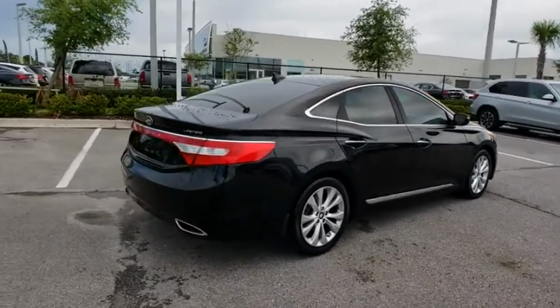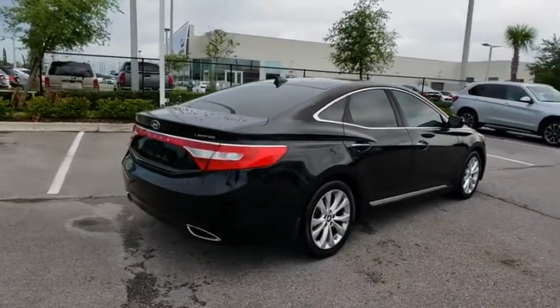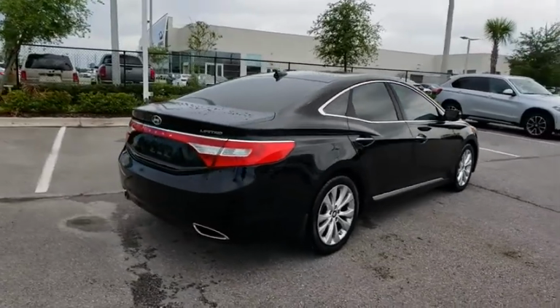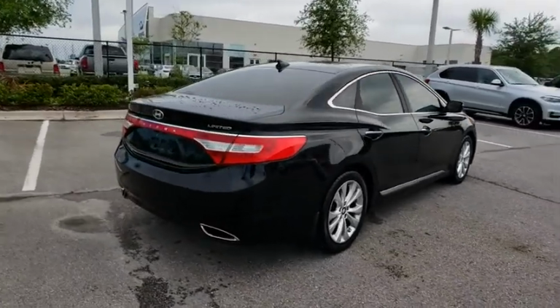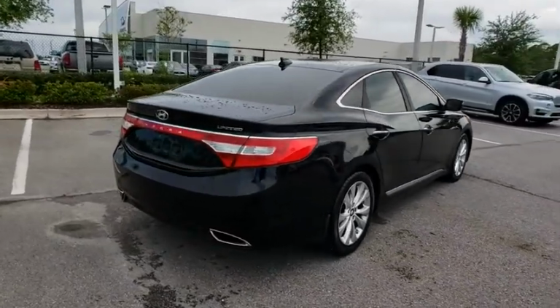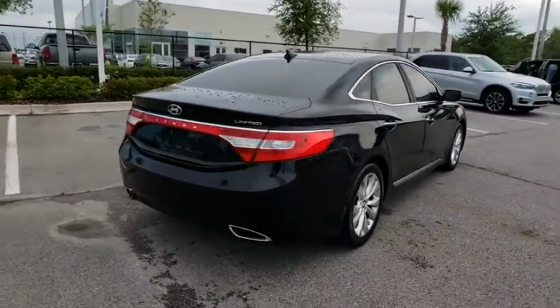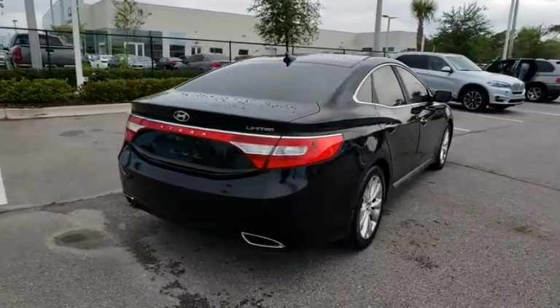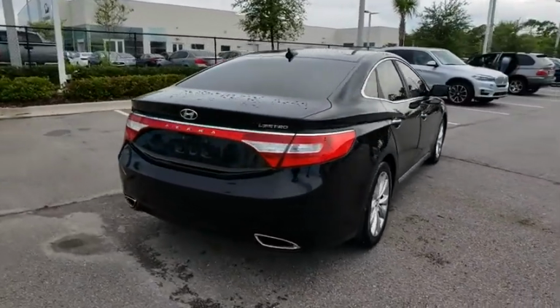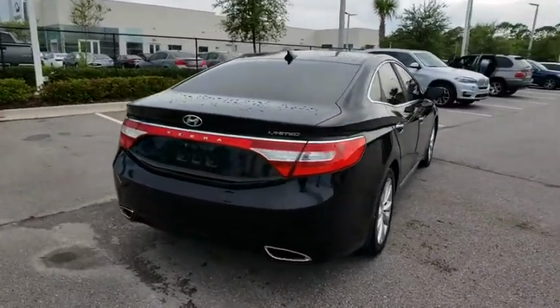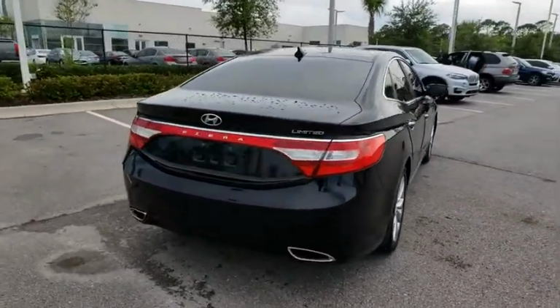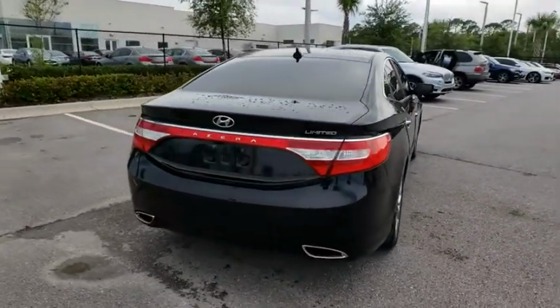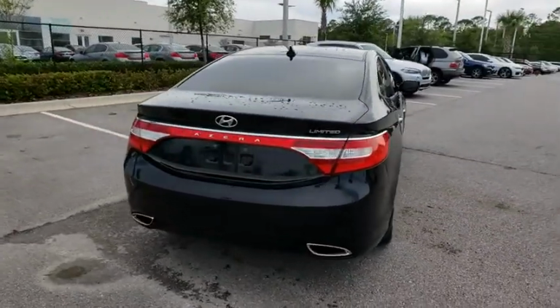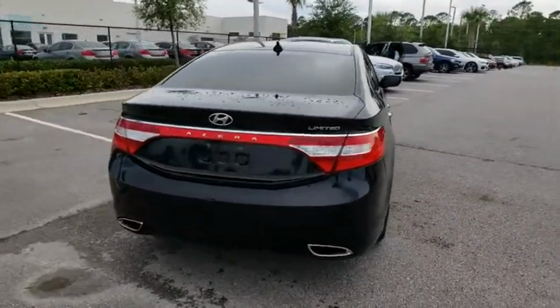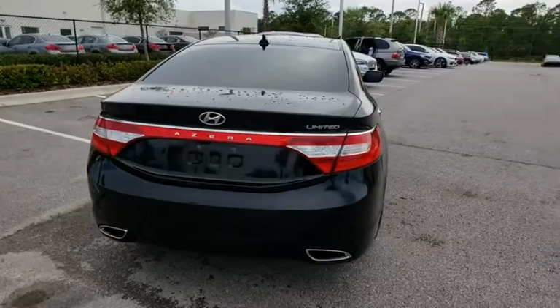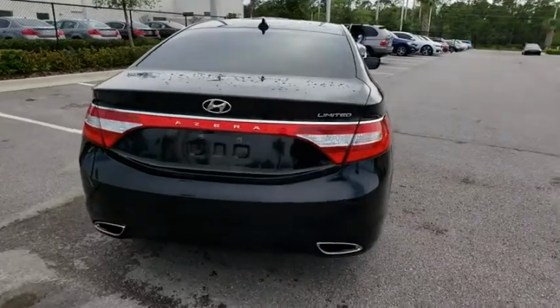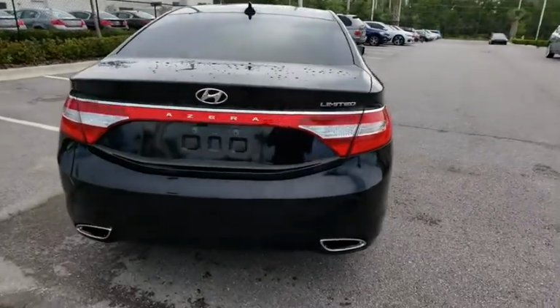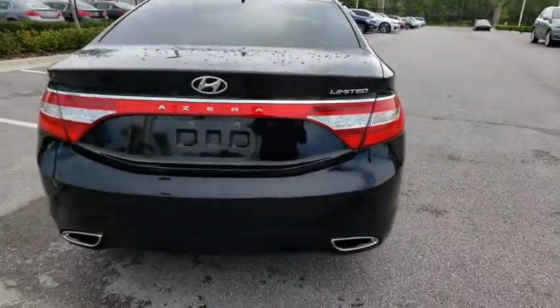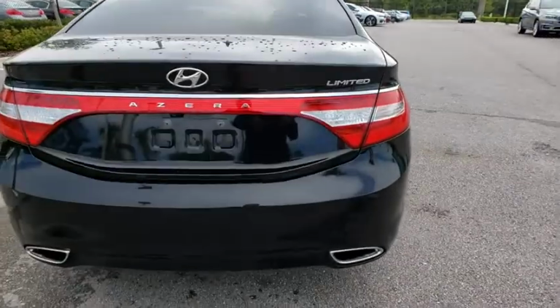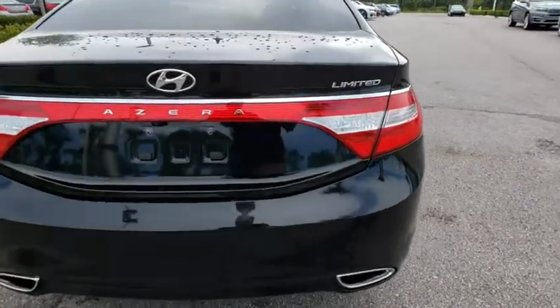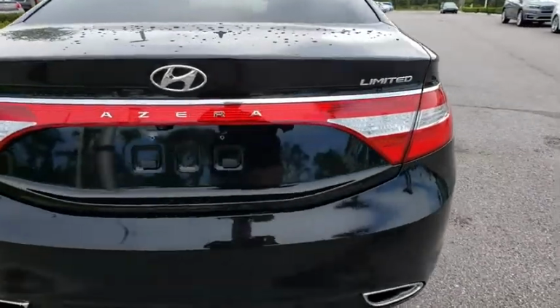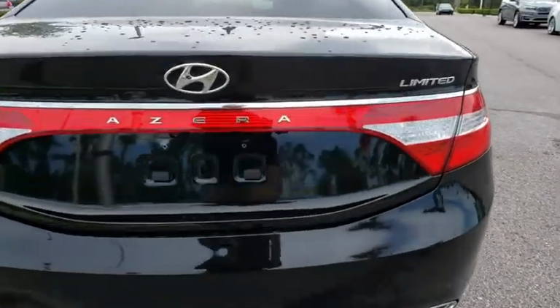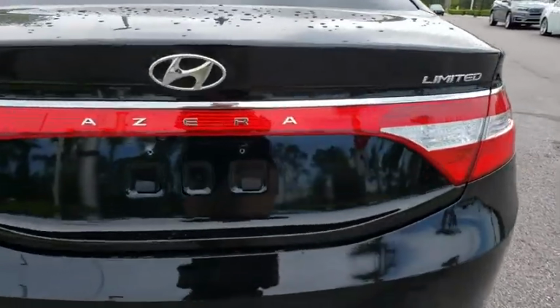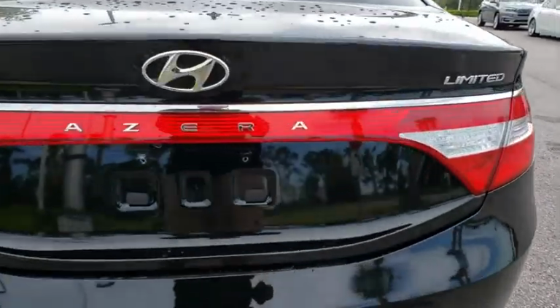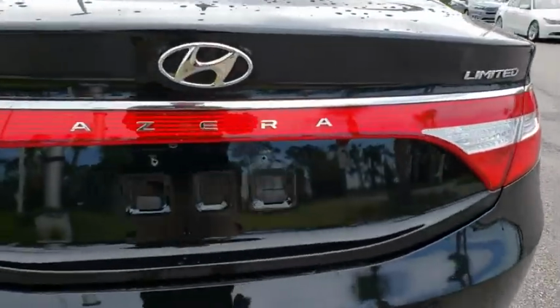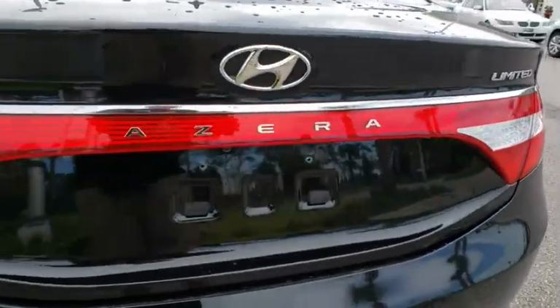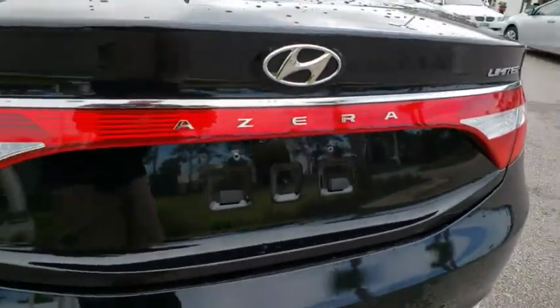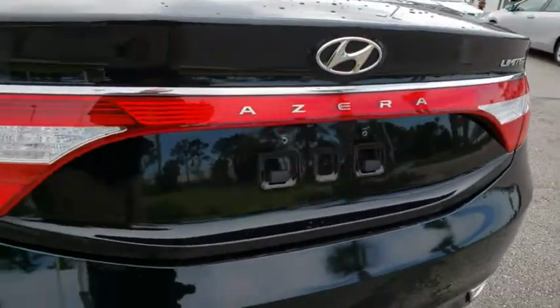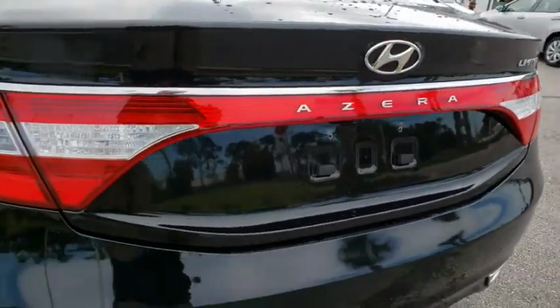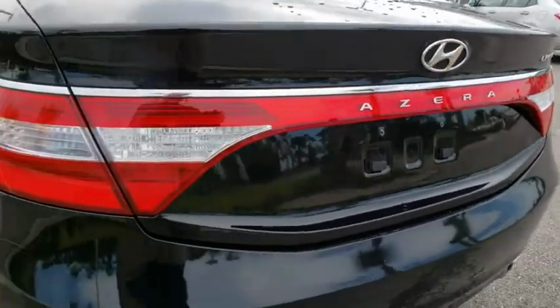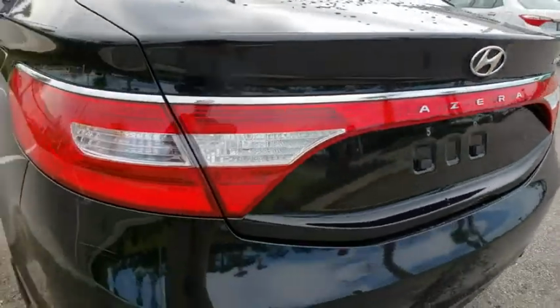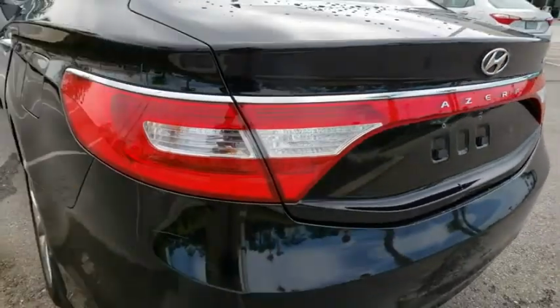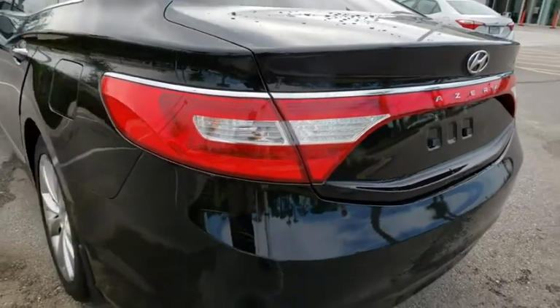Steering wheel audio controls, power passenger seat, leather wrapped steering wheel, Bluetooth, adjustable steering wheel, power steering, and auto dimming rear view mirror.